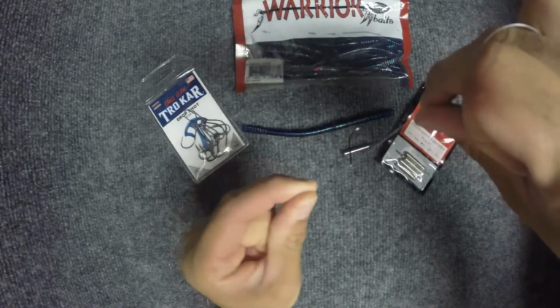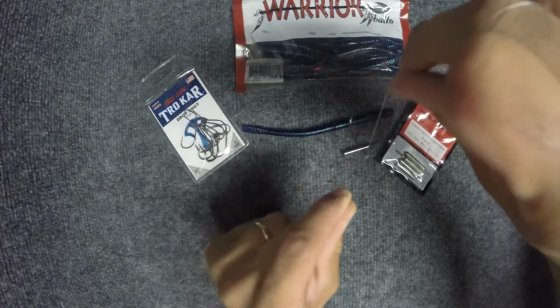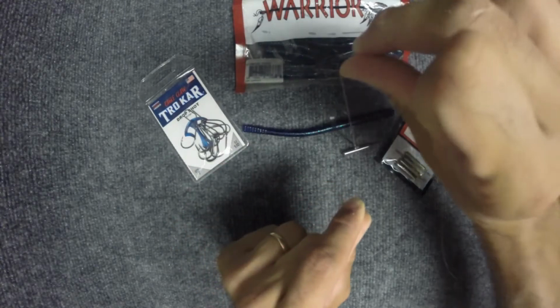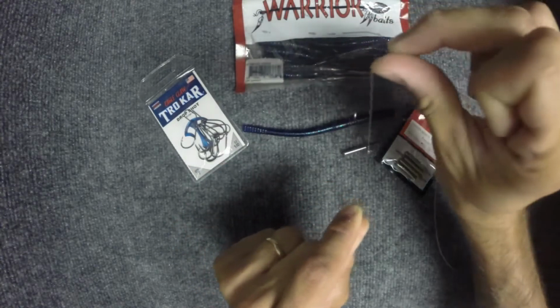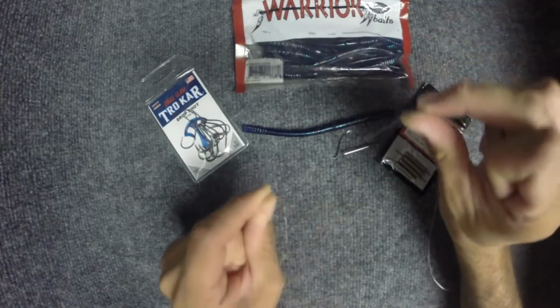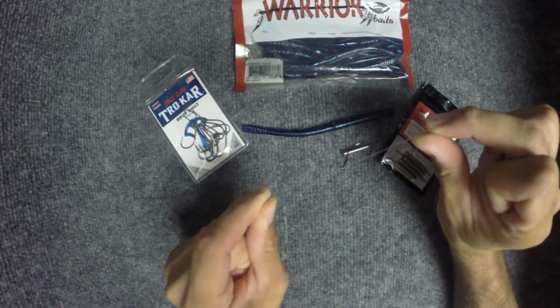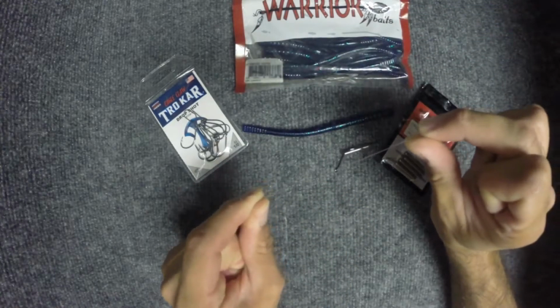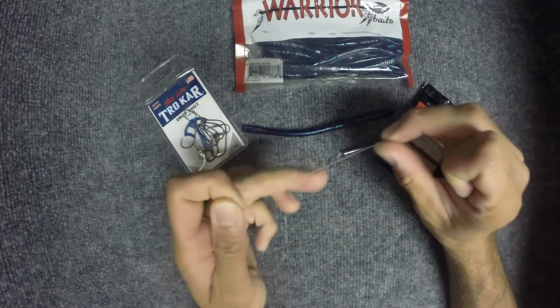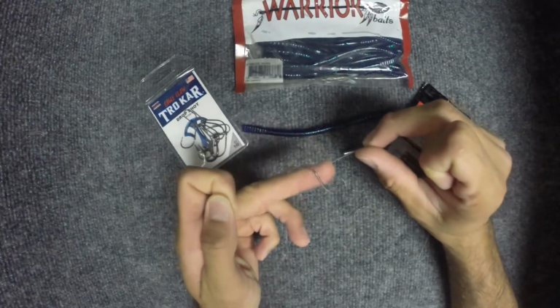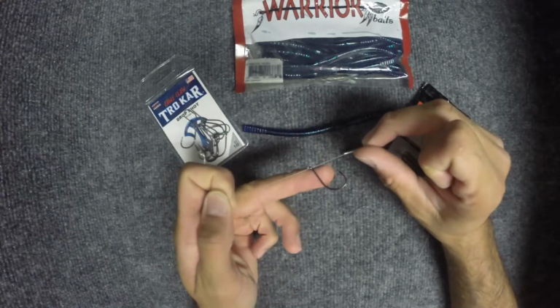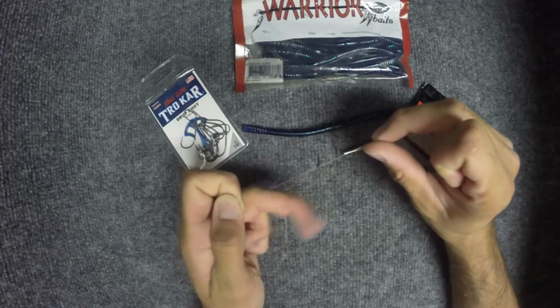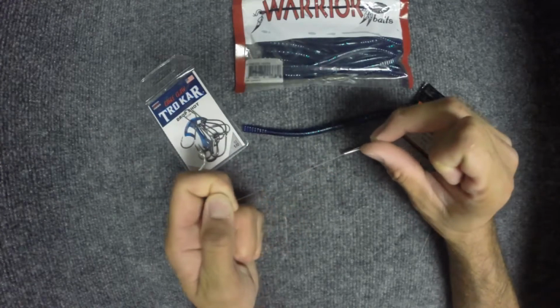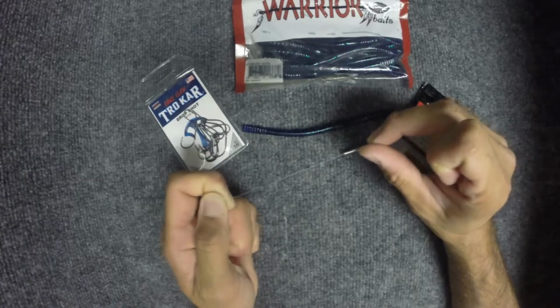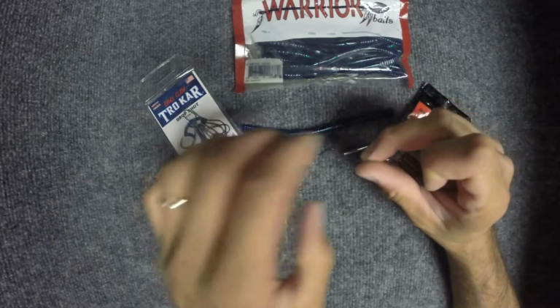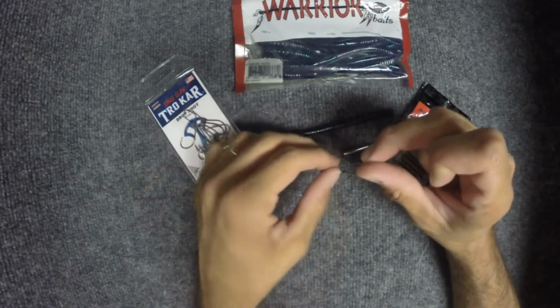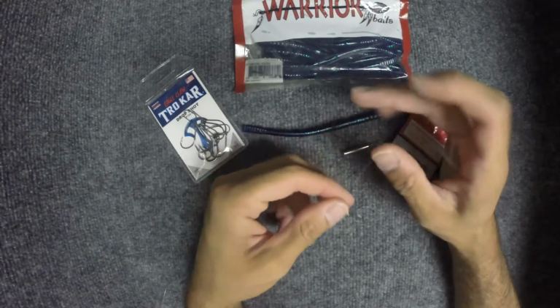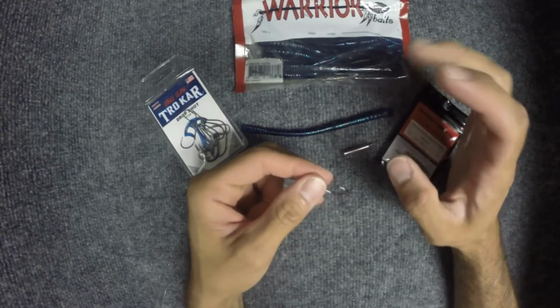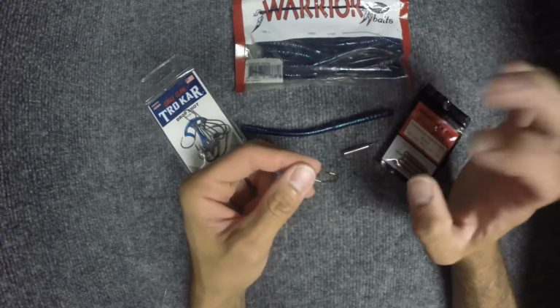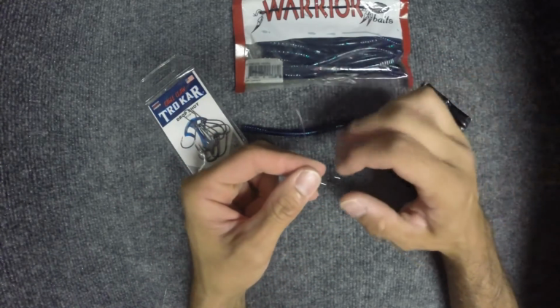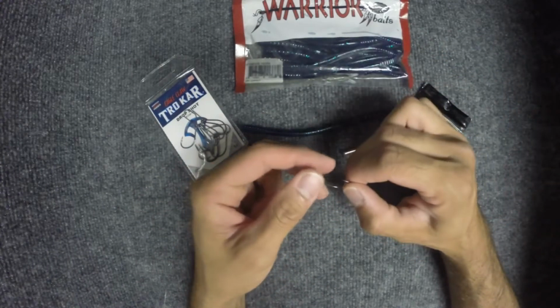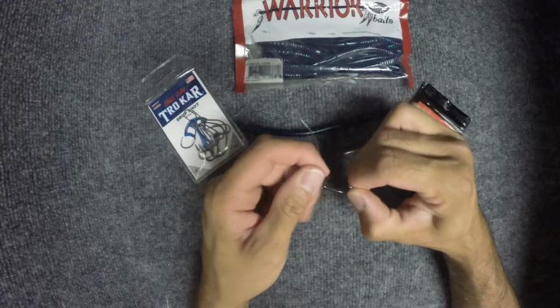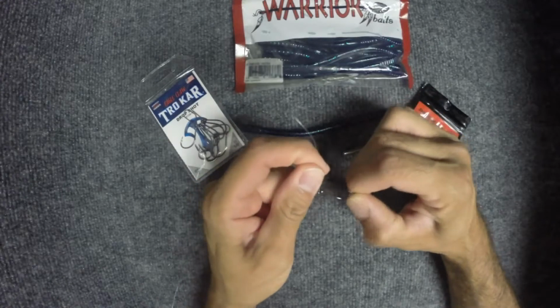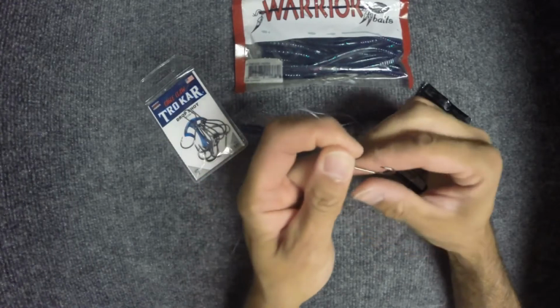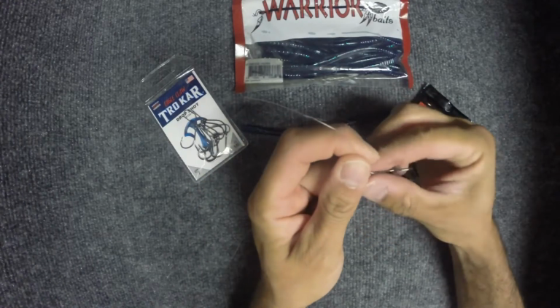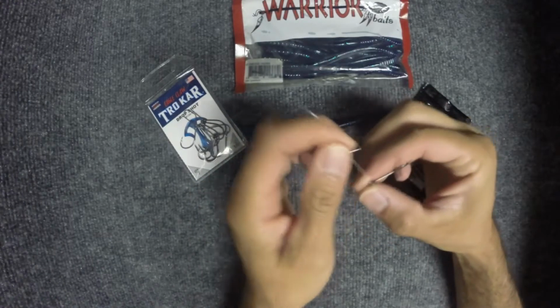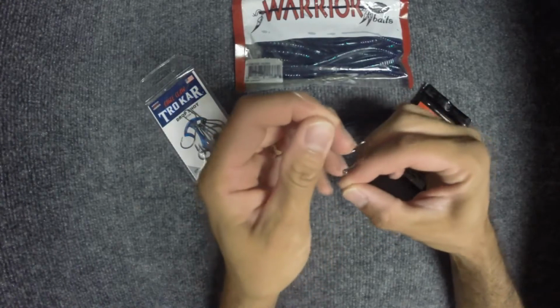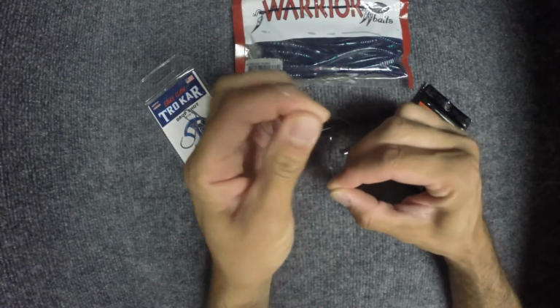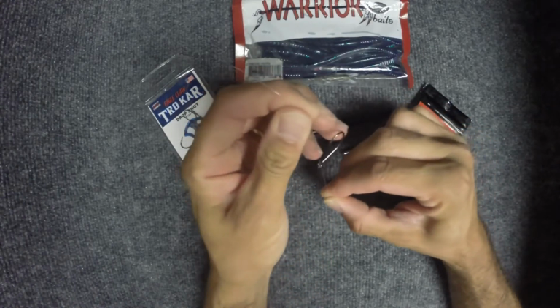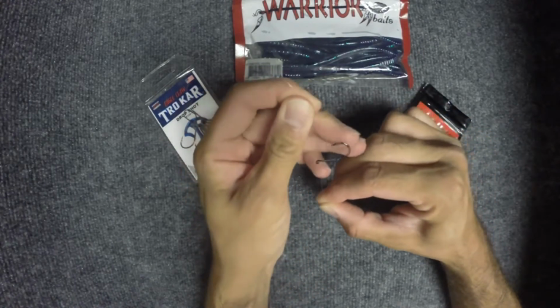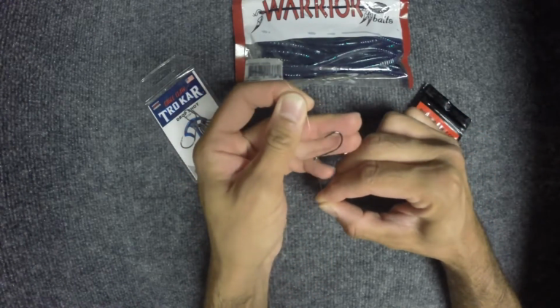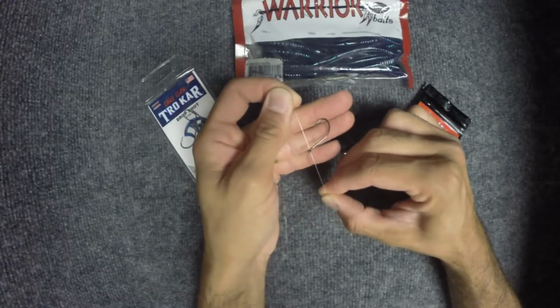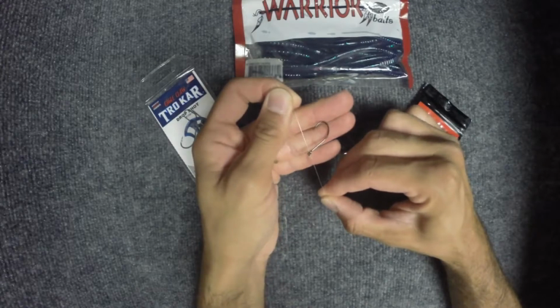And it will be standing straight out like it should. Both those ways will work. So if you're real particular about your knot, get it right the first time. If not, you can just put the tag end through the loop and make it work.